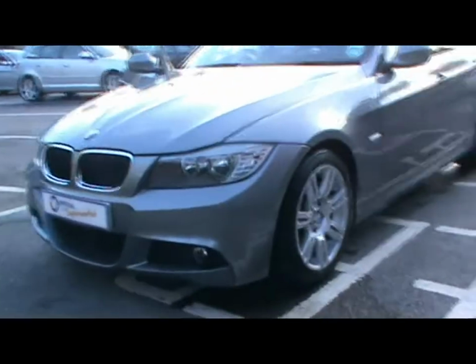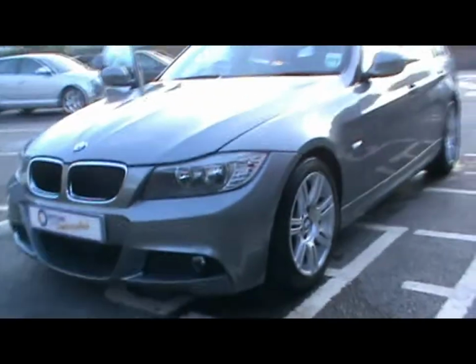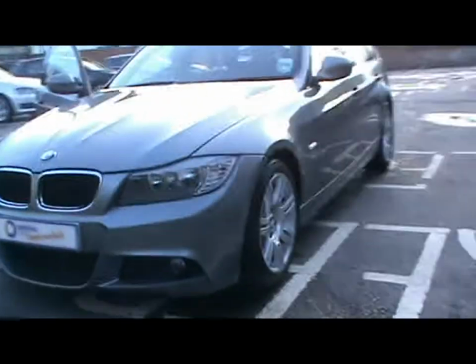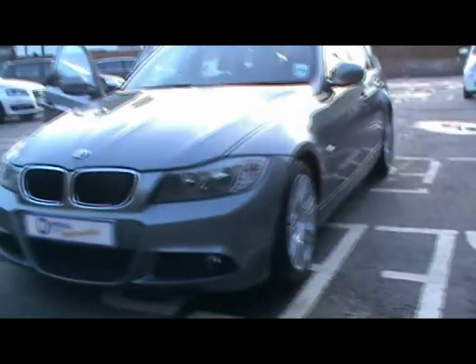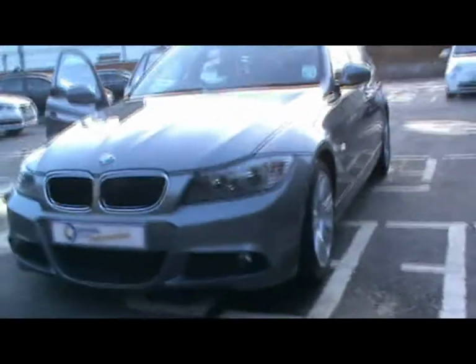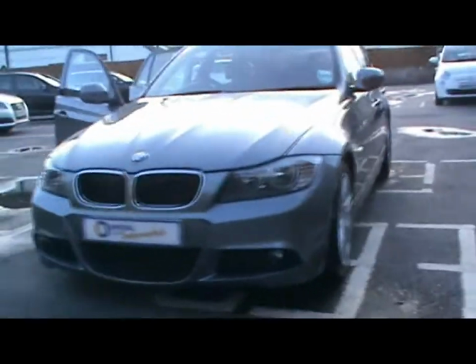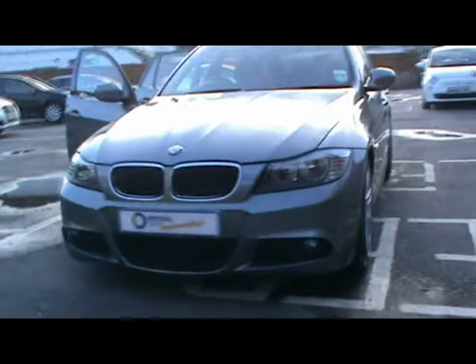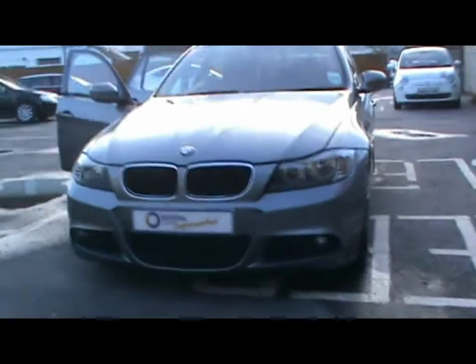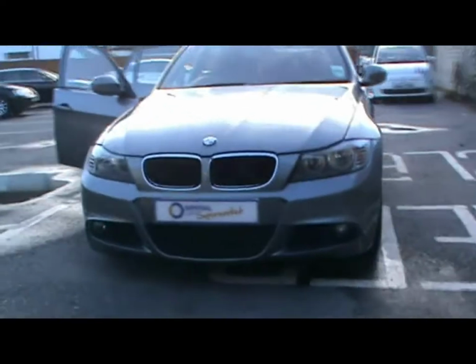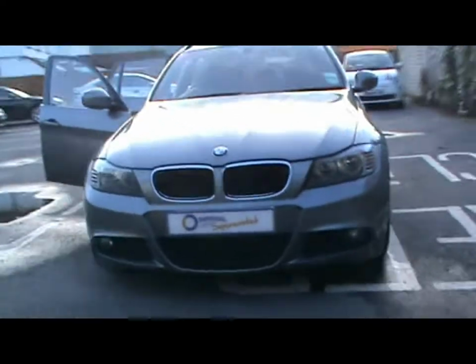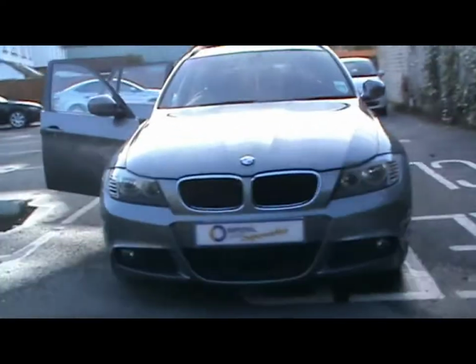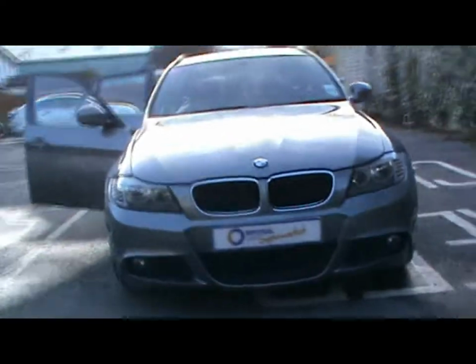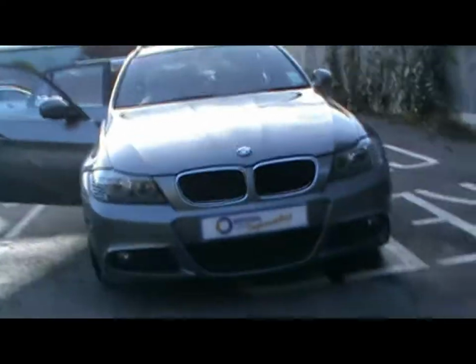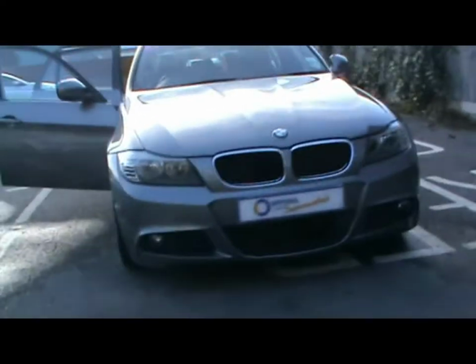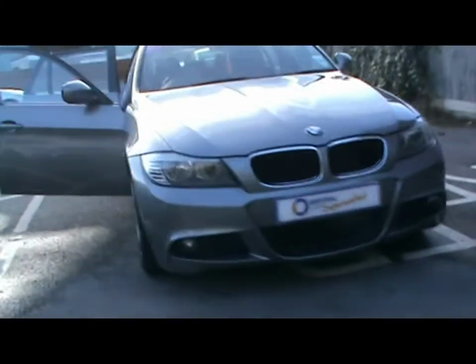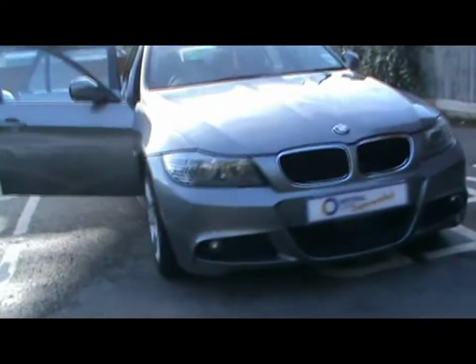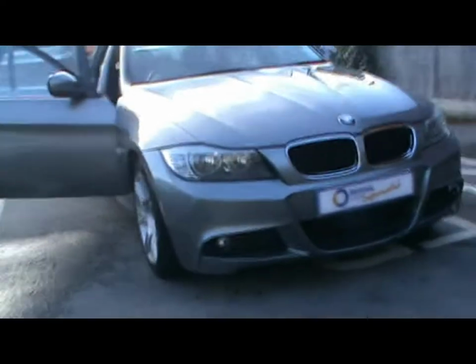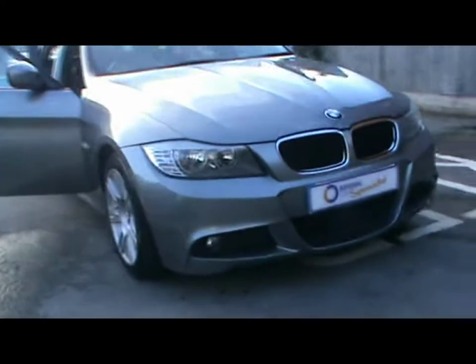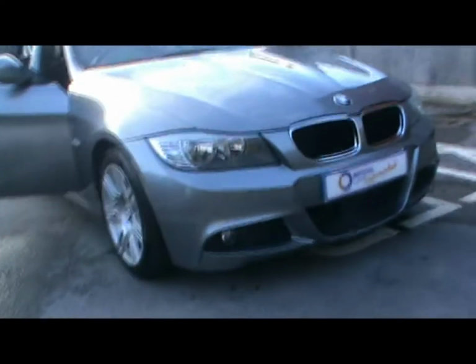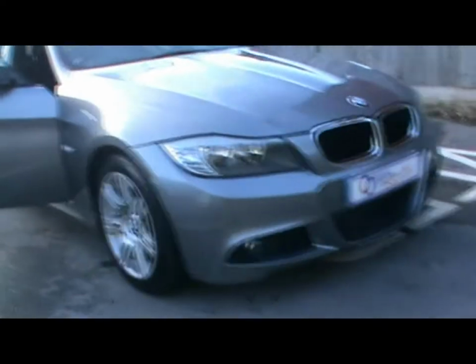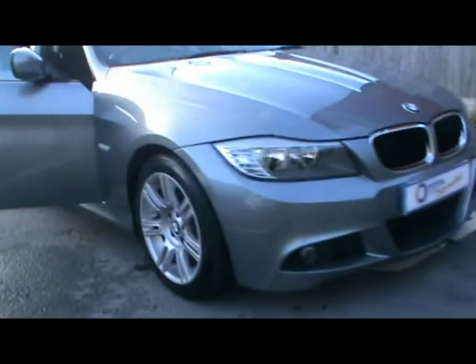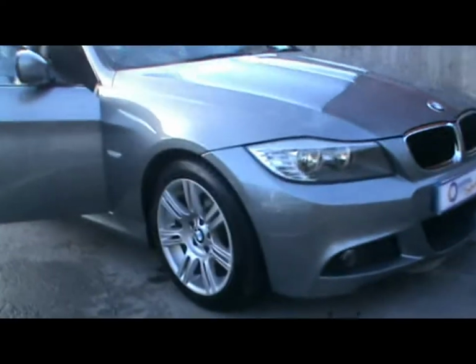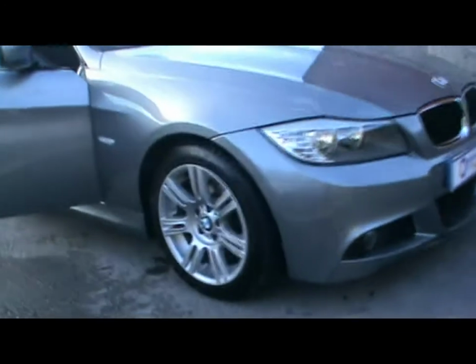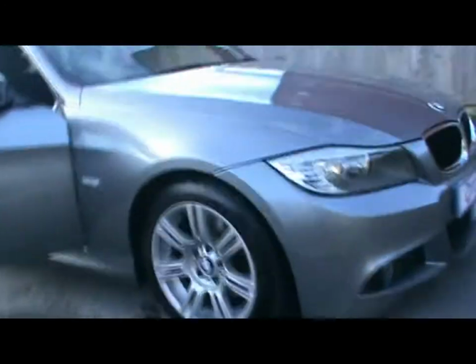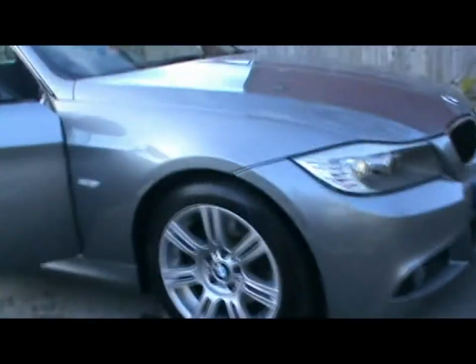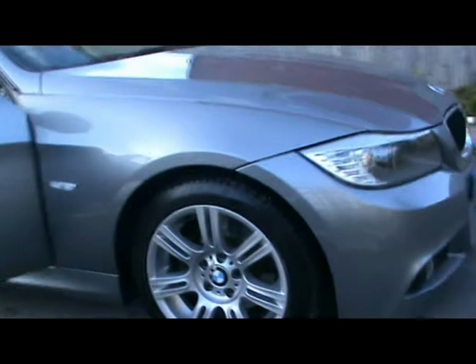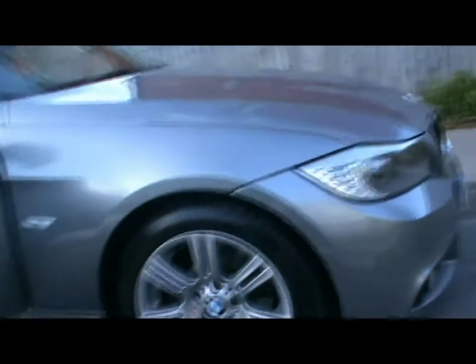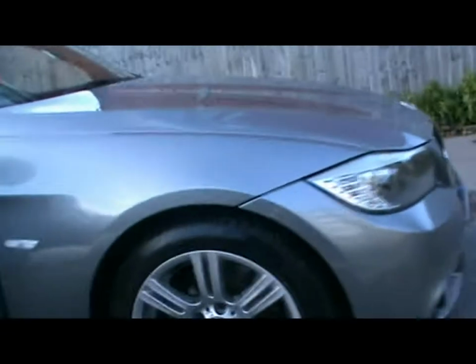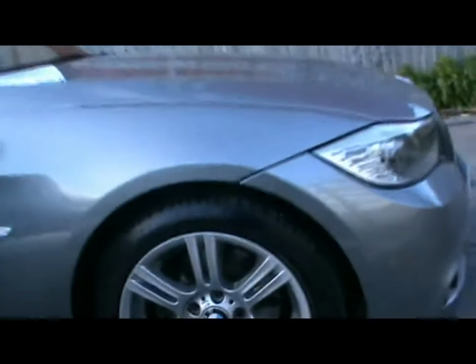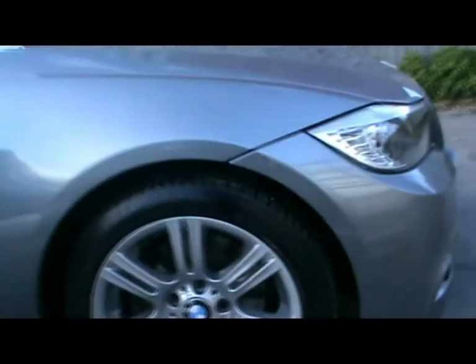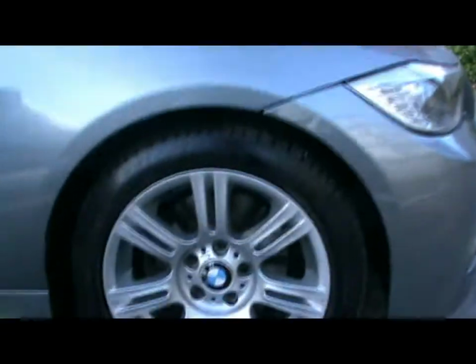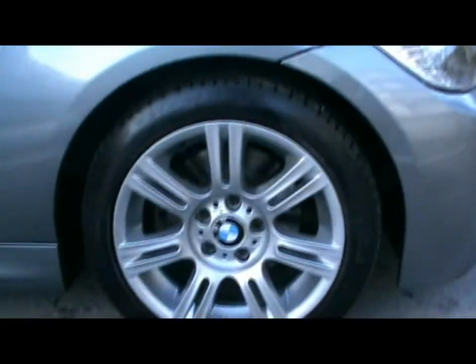We've got front fog lights and the 17 inch M Sport alloys.